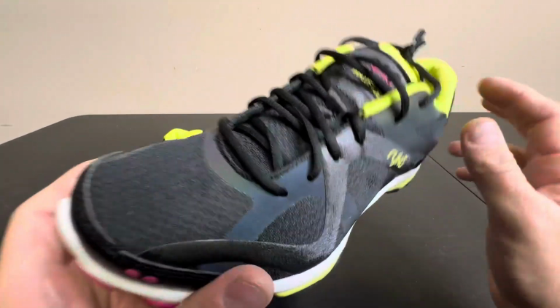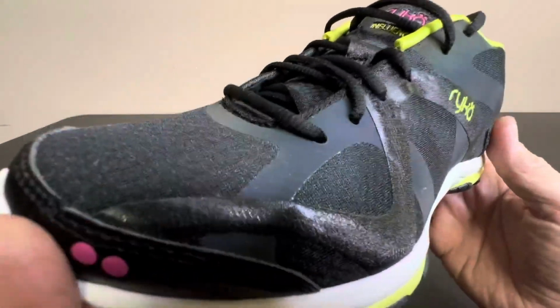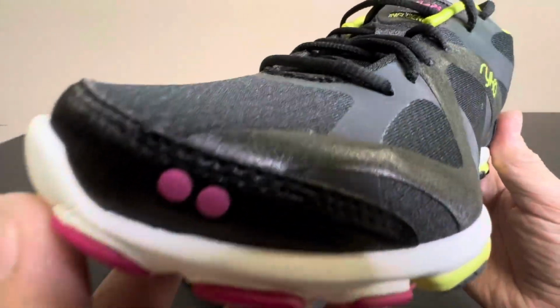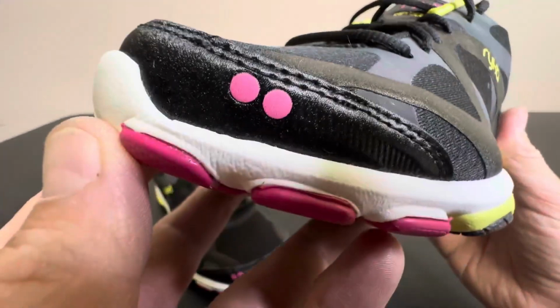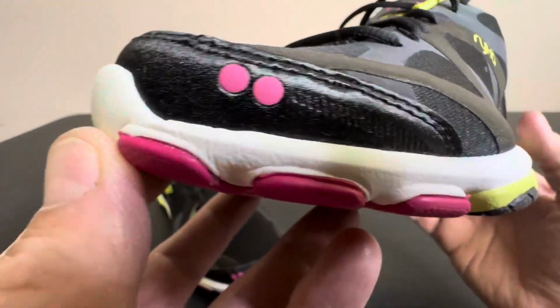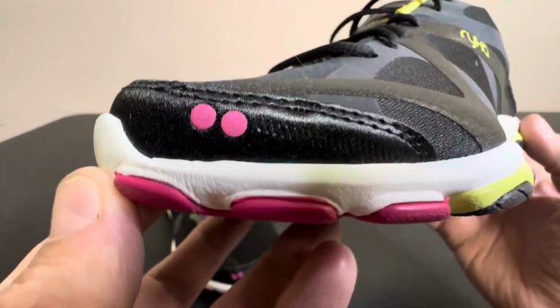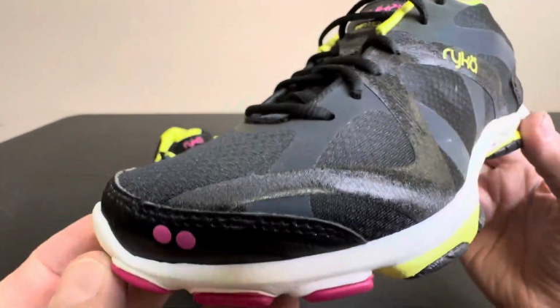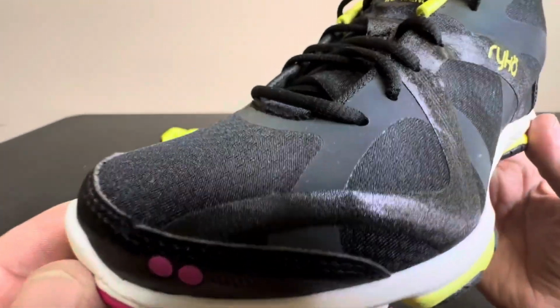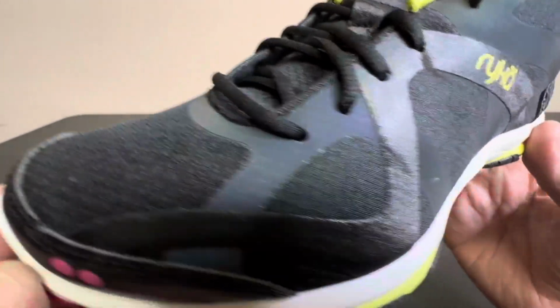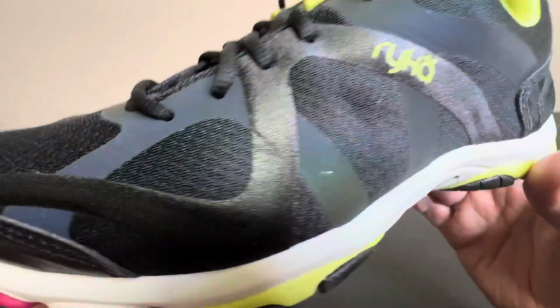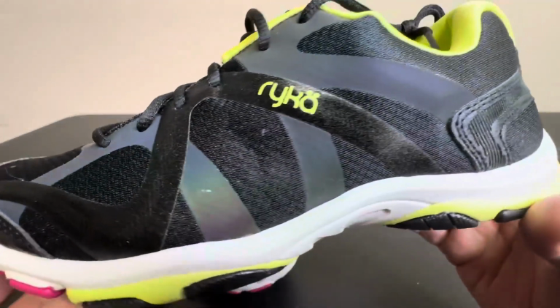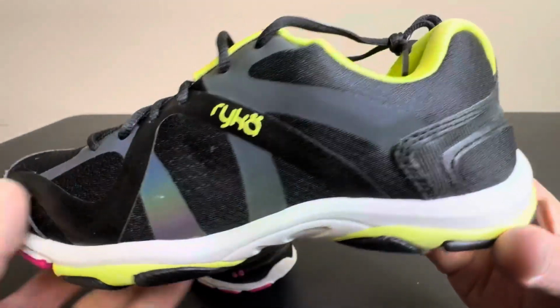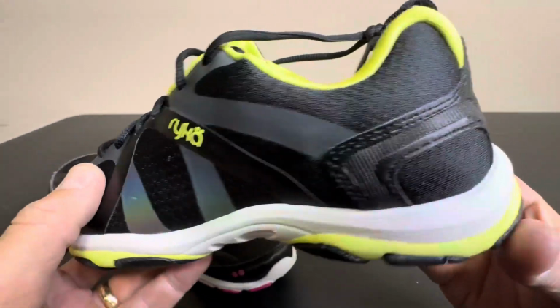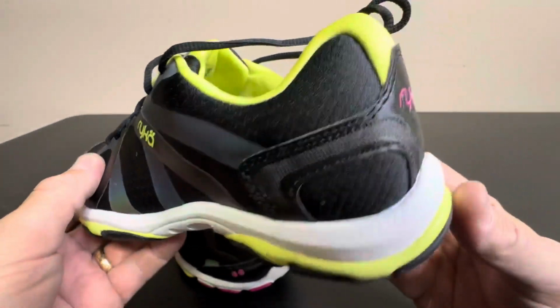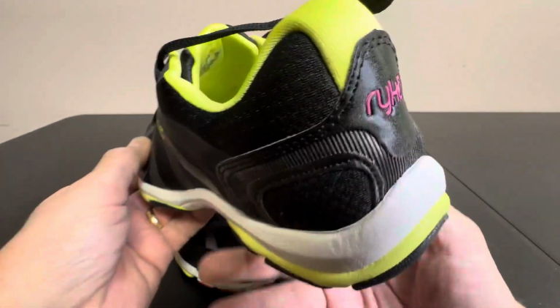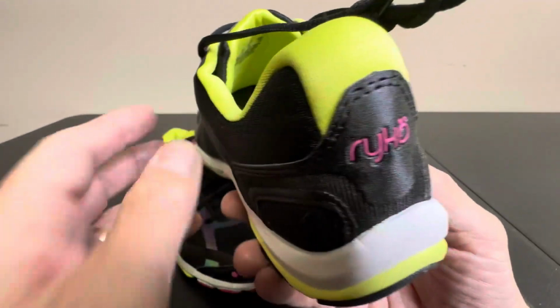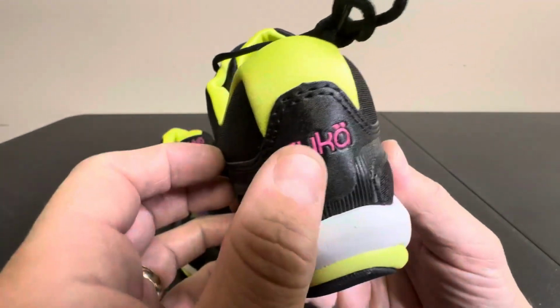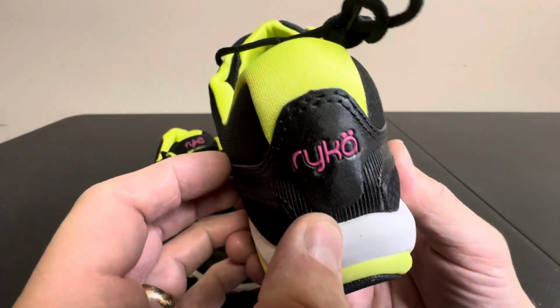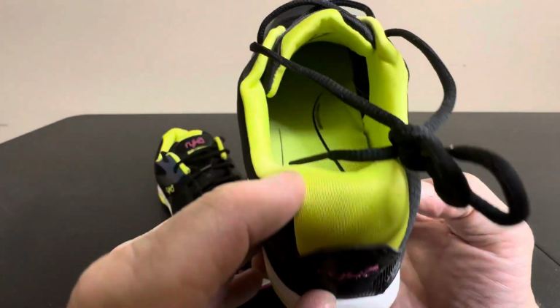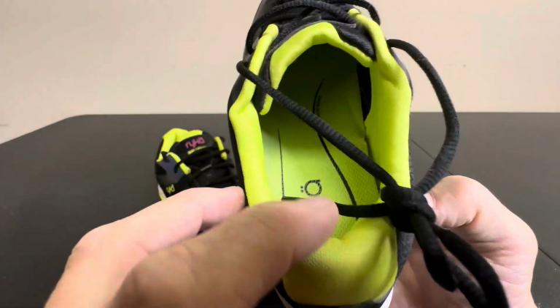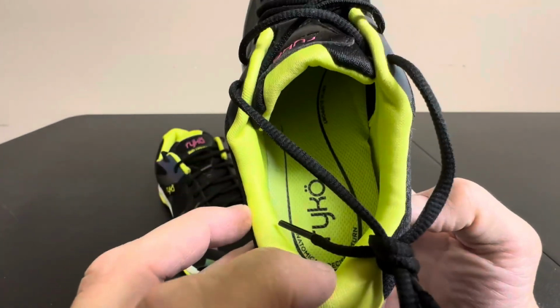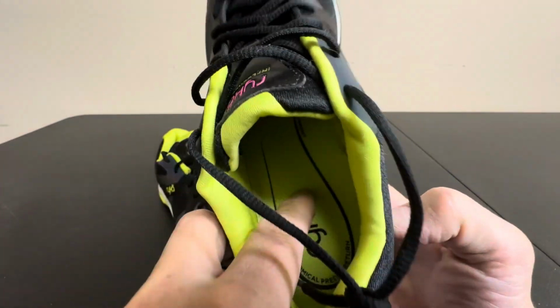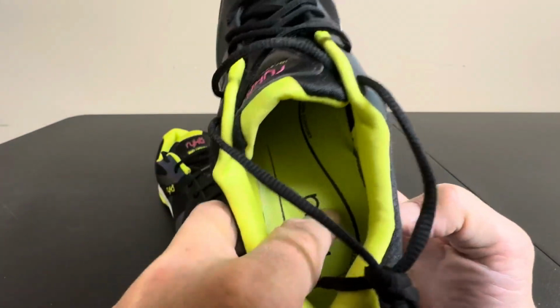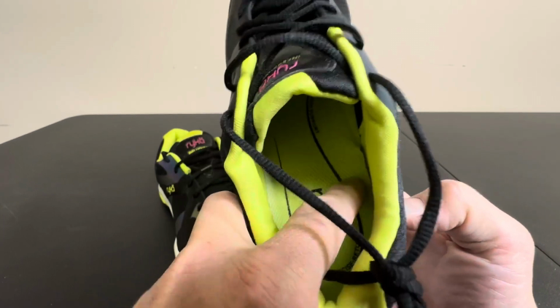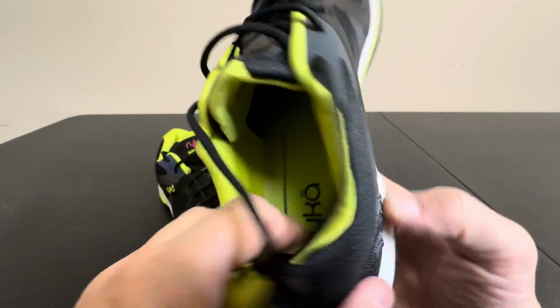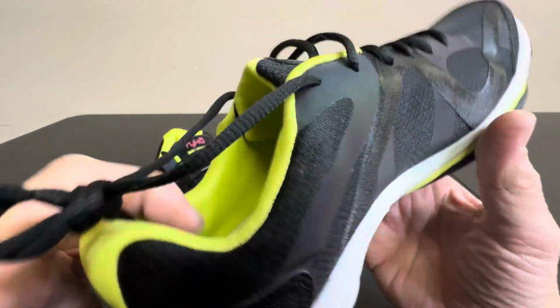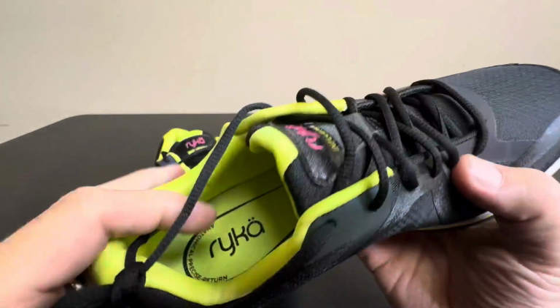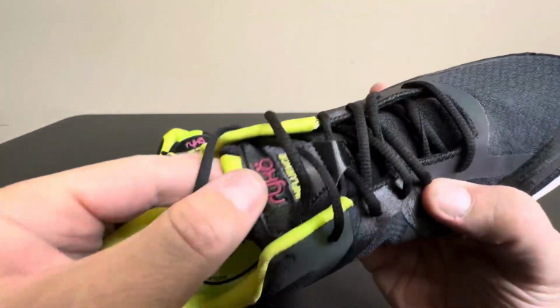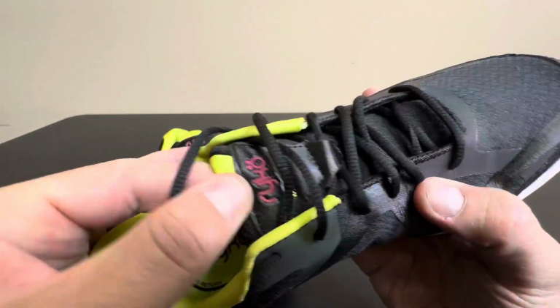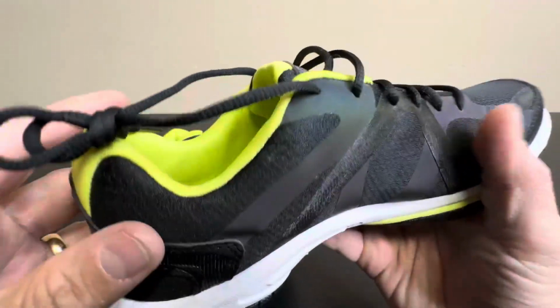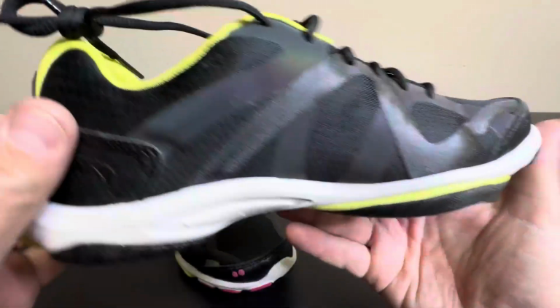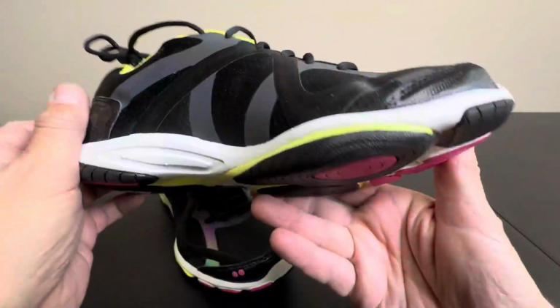I'll just give you a closer look at the style and design. They have a few different color options, but as you can see, very comfortable, great looking shoe by Rika.